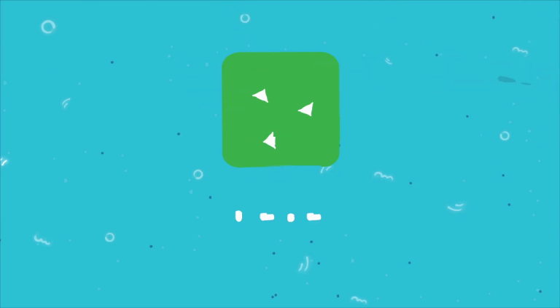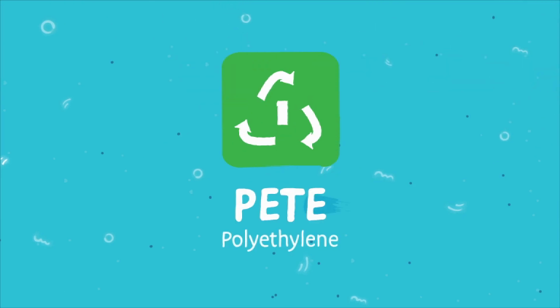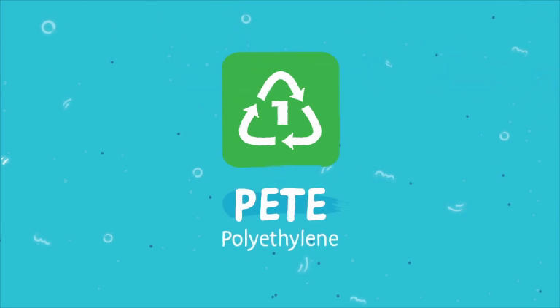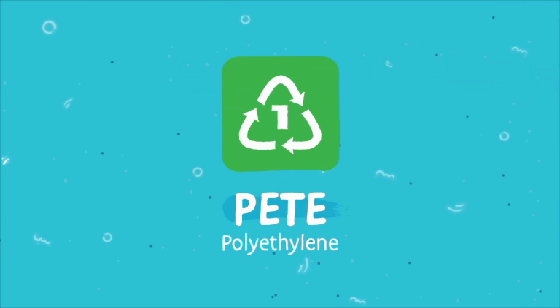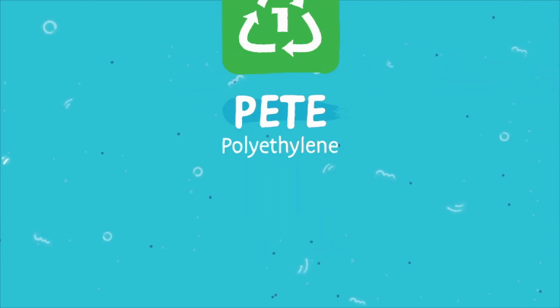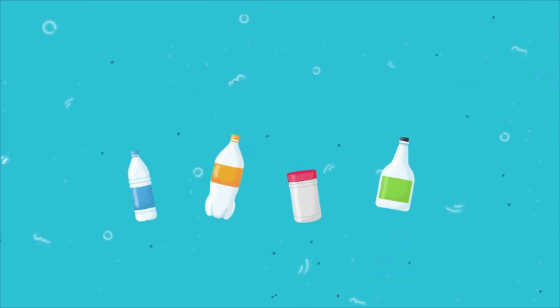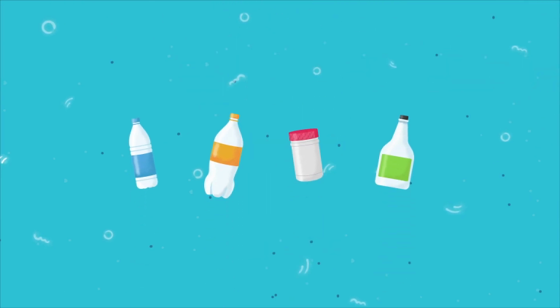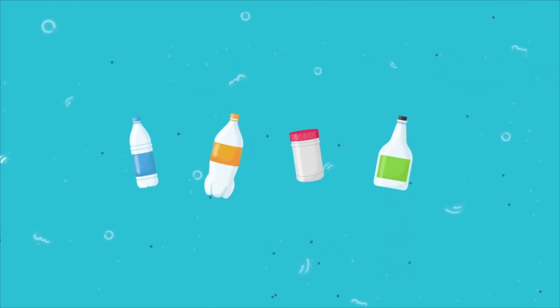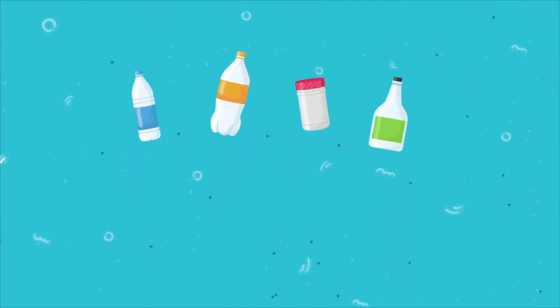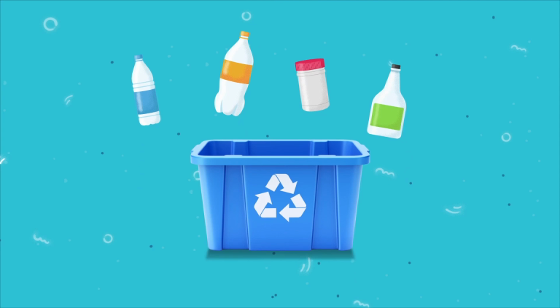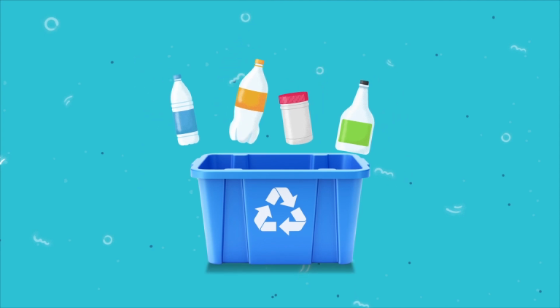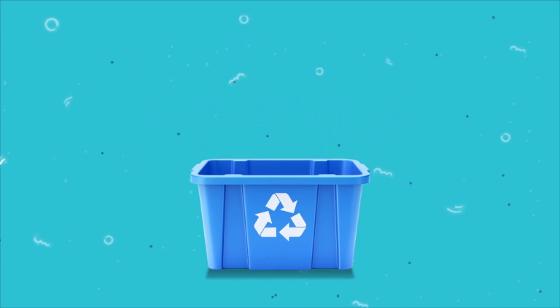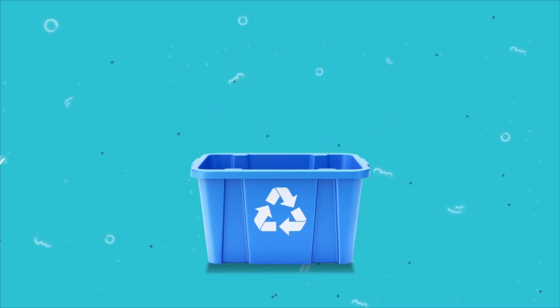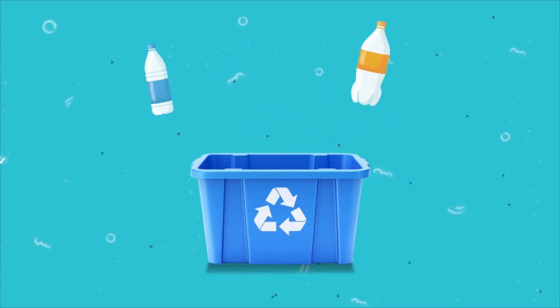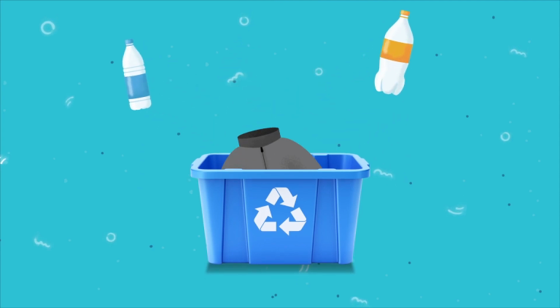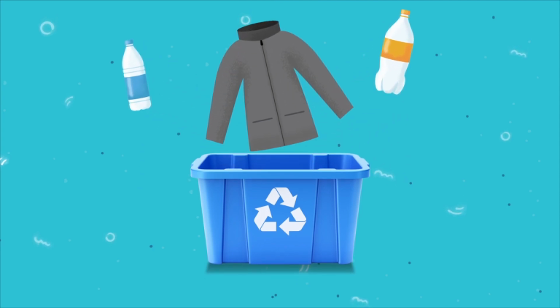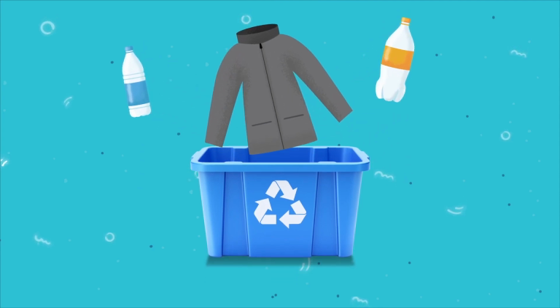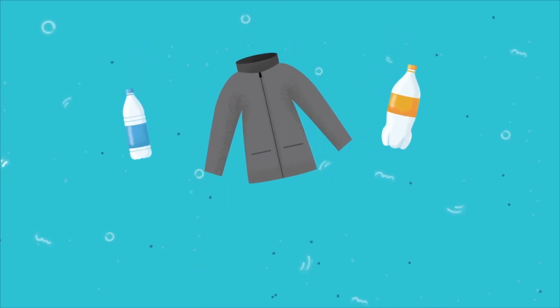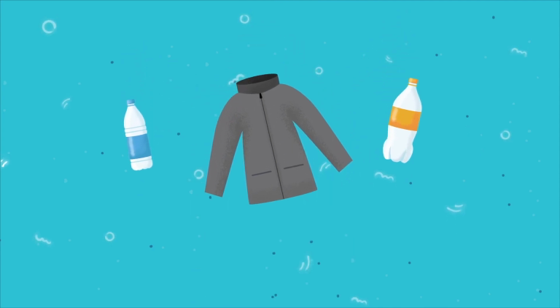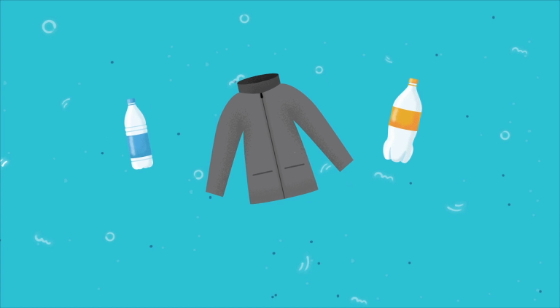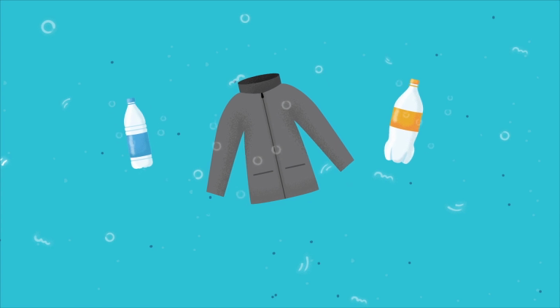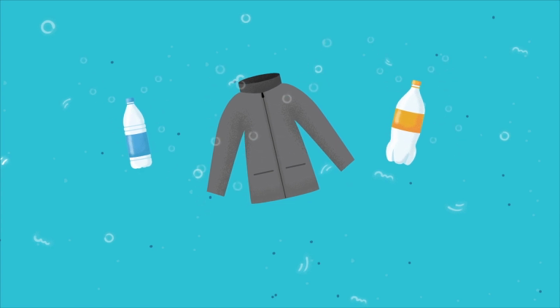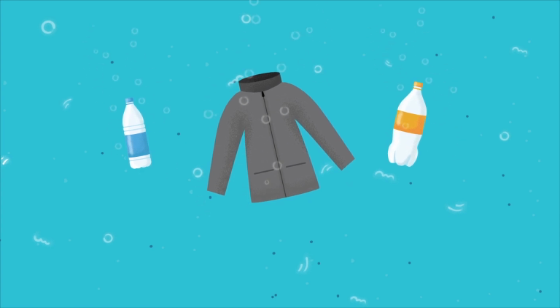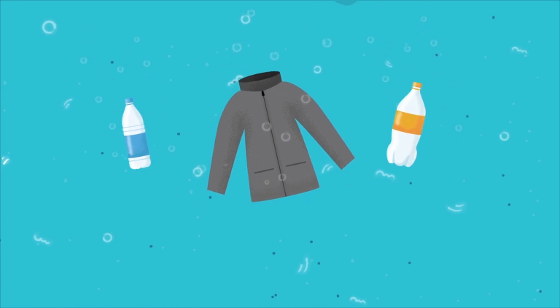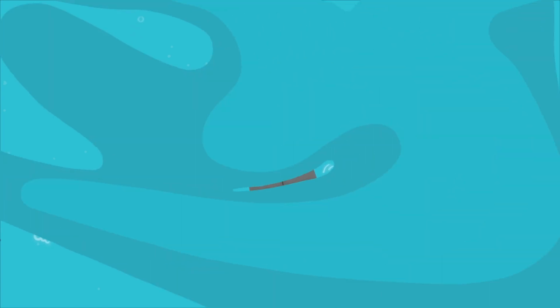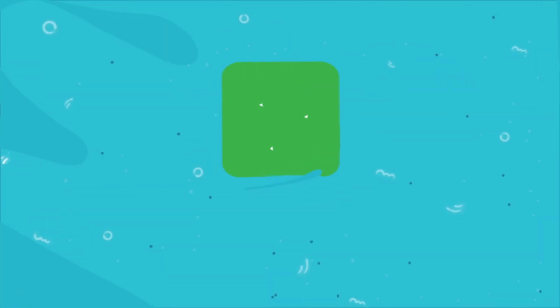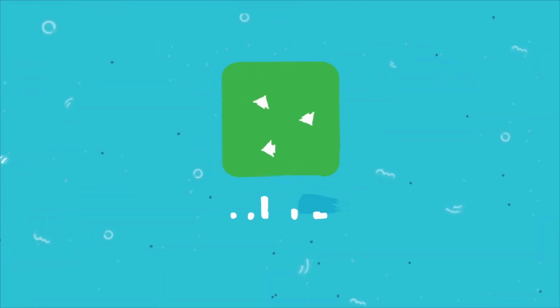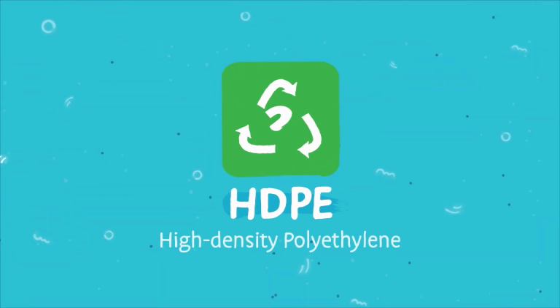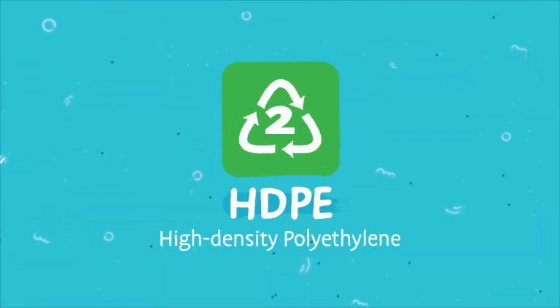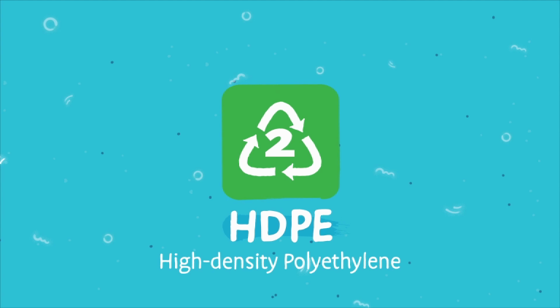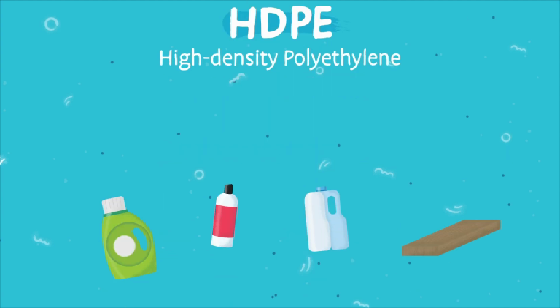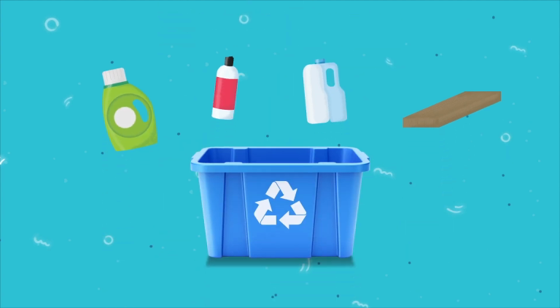First, polyethylene terephthalate is a clear, hard plastic. It can be recycled into flakes to make new bottles and fleece. It's intended to be used only once, as the plastic could leach chemicals.